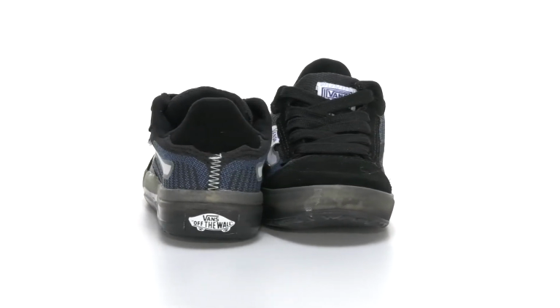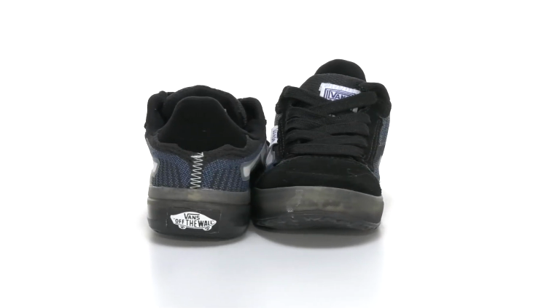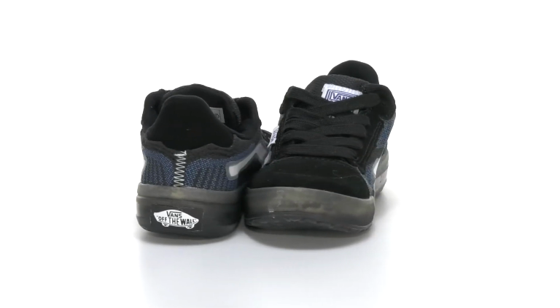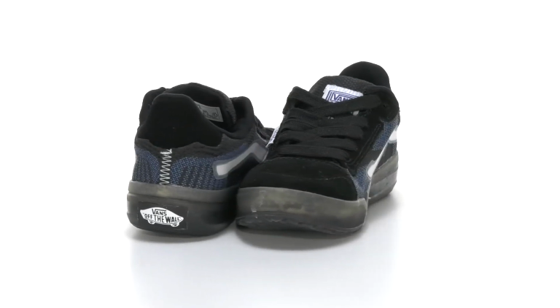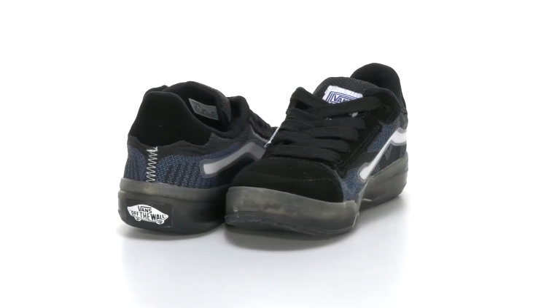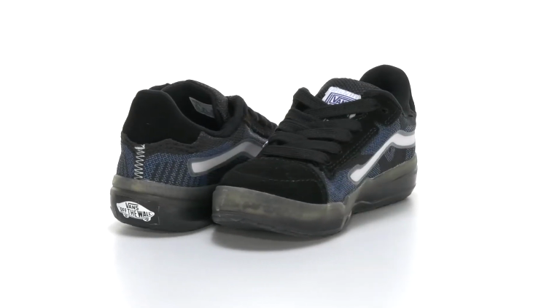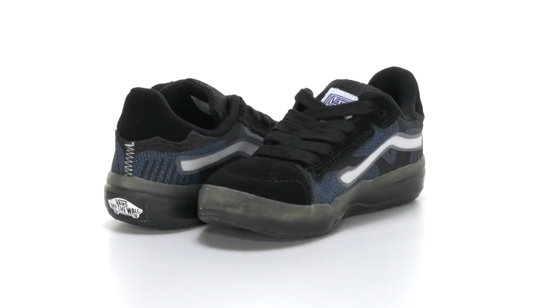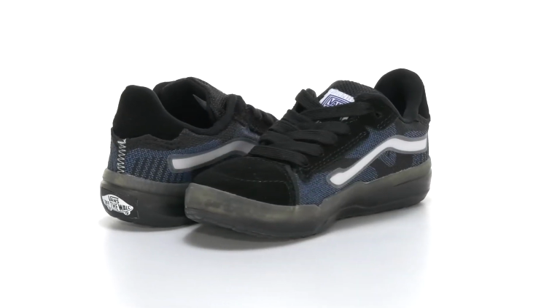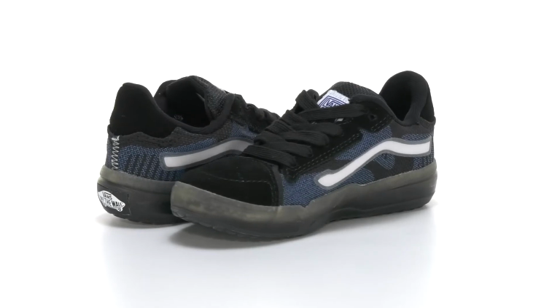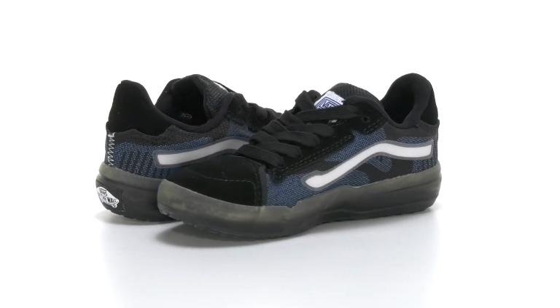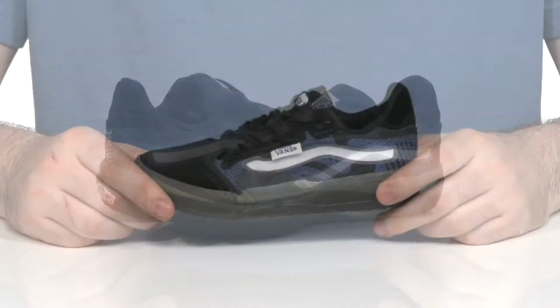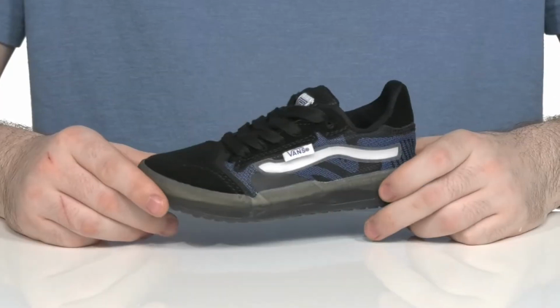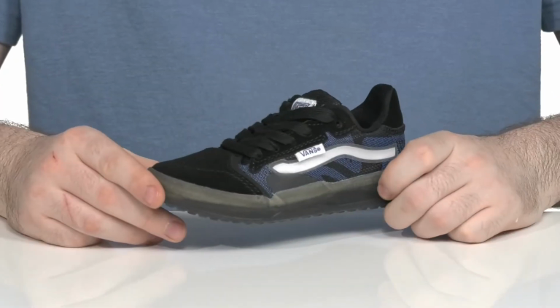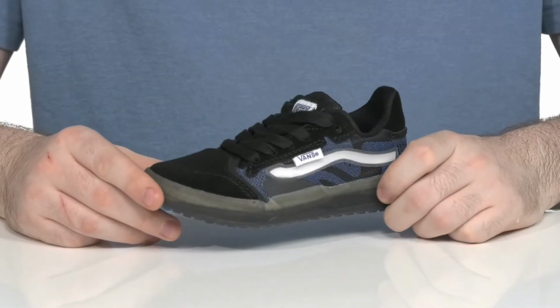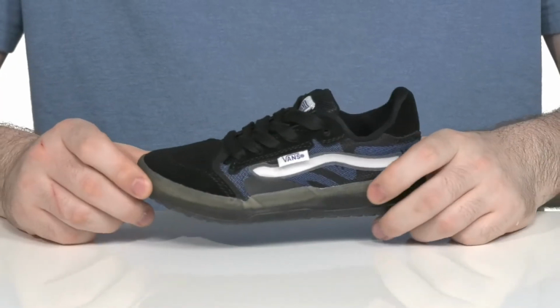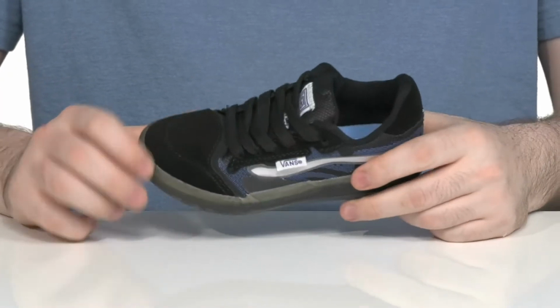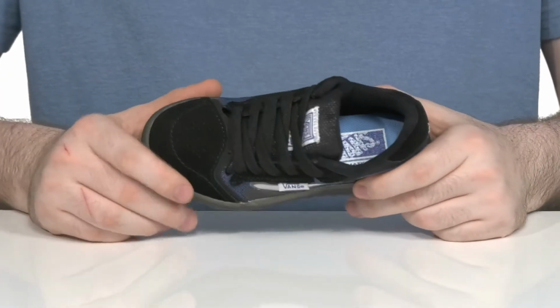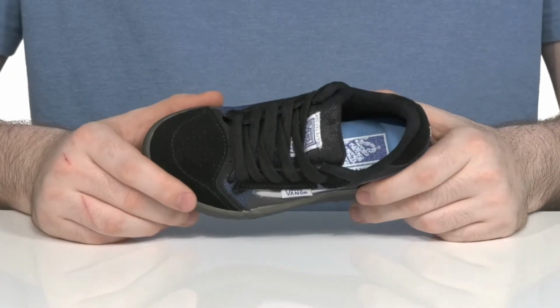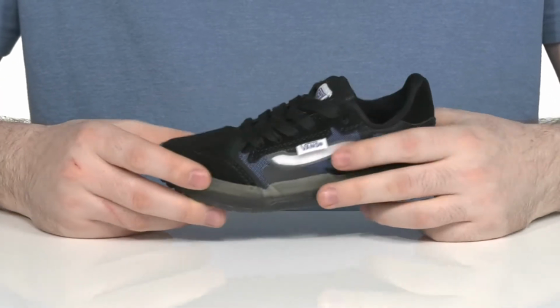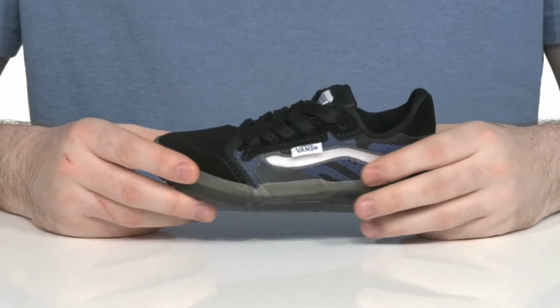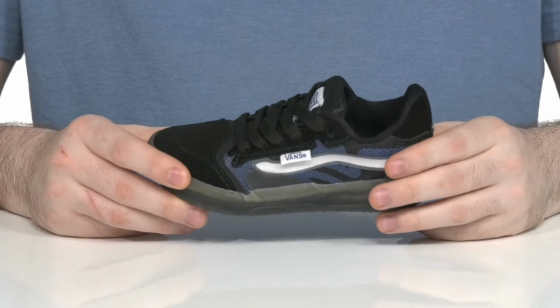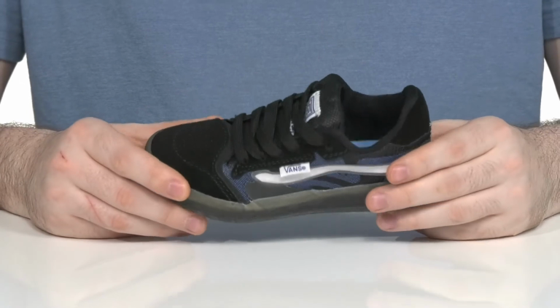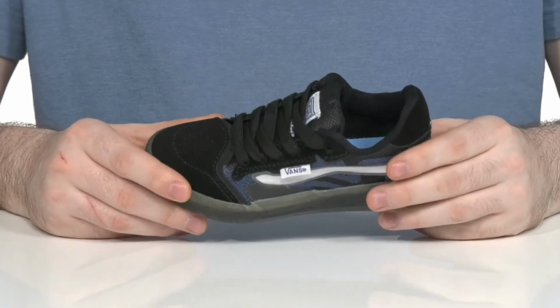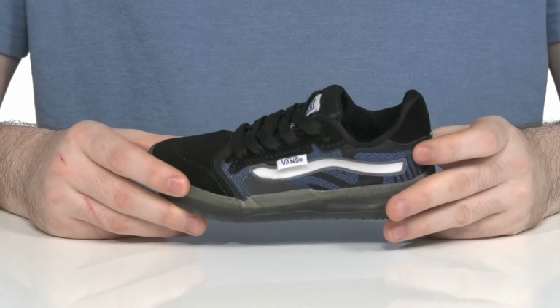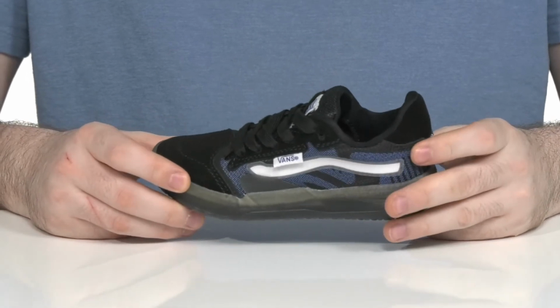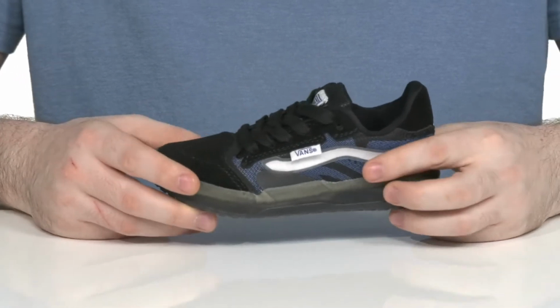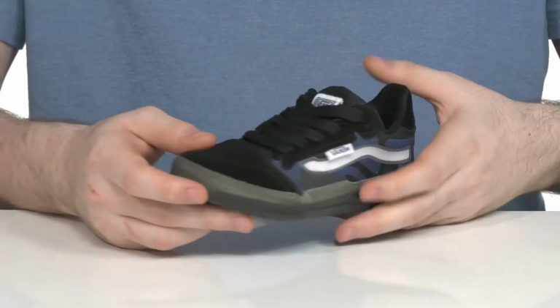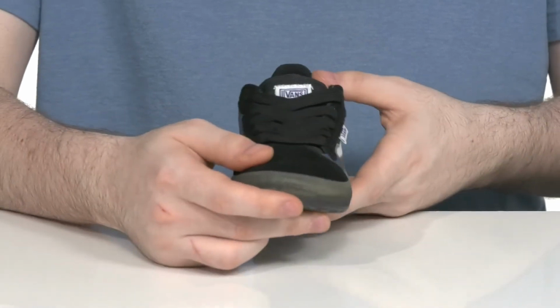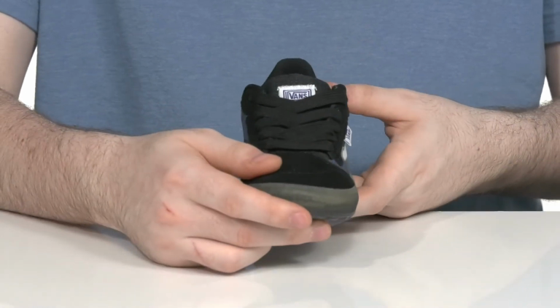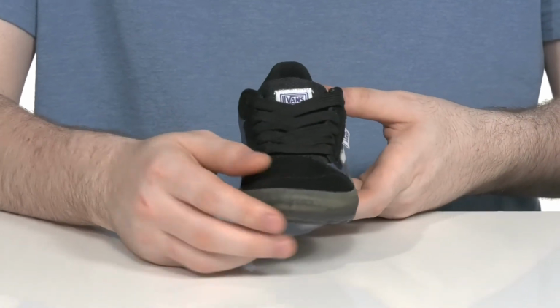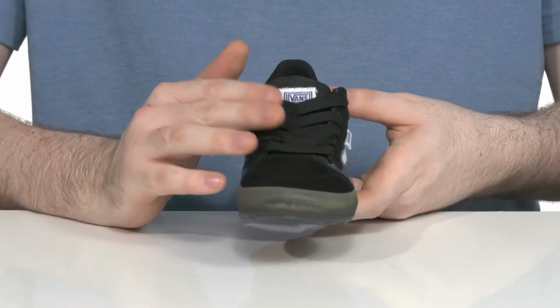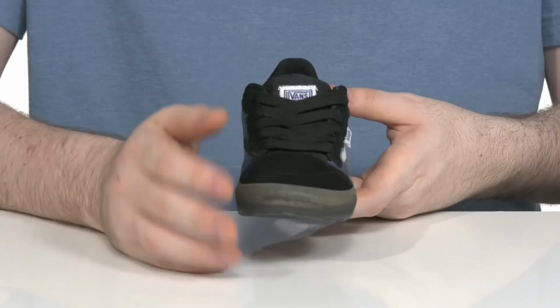Make sure your little ones are happy when they're wearing this small shoe from Vans. This classic look uses a suede upper with a textile sidewall that's super breathable, using a traditional lace-up for a secure fit.